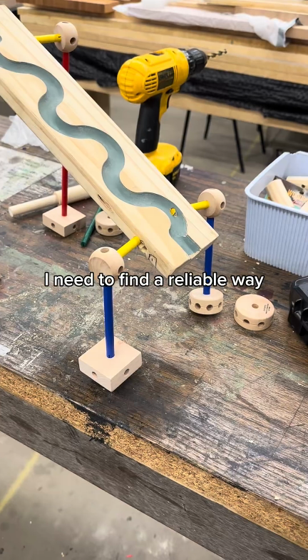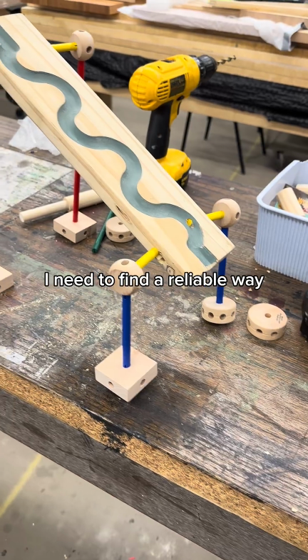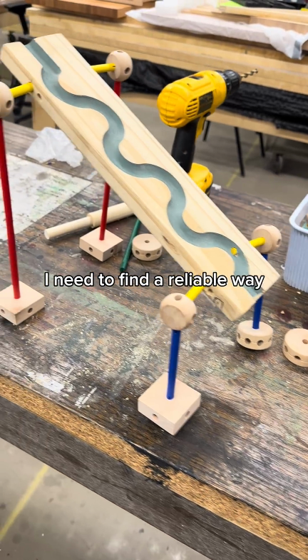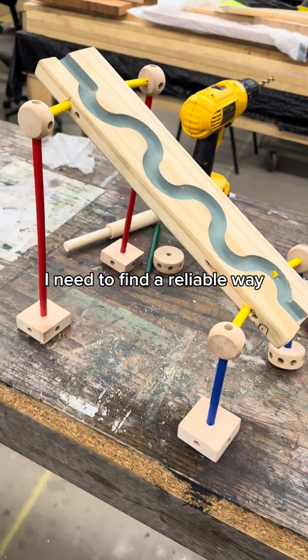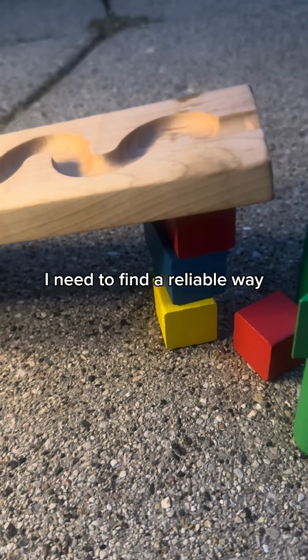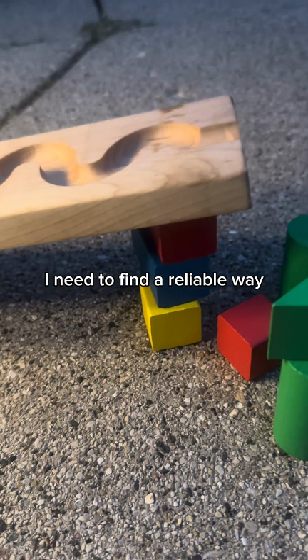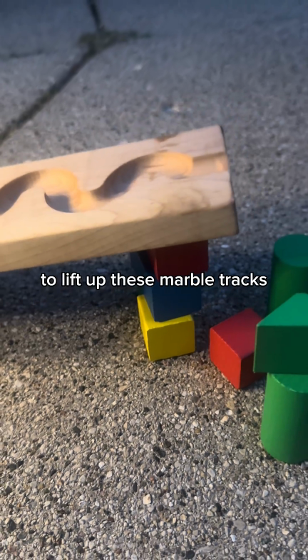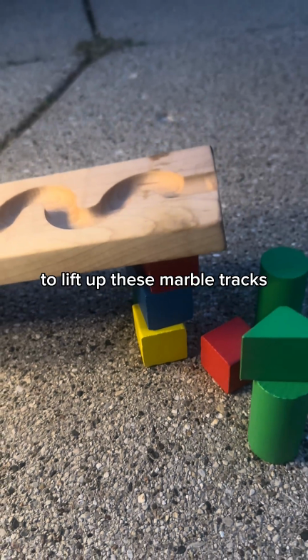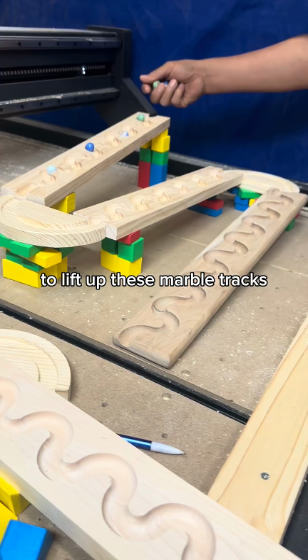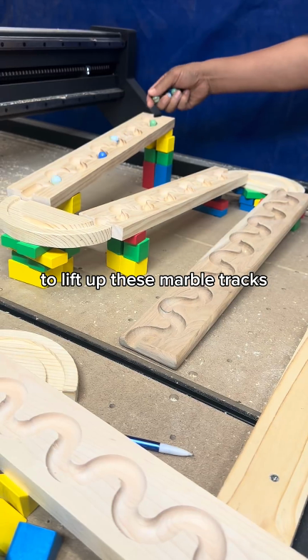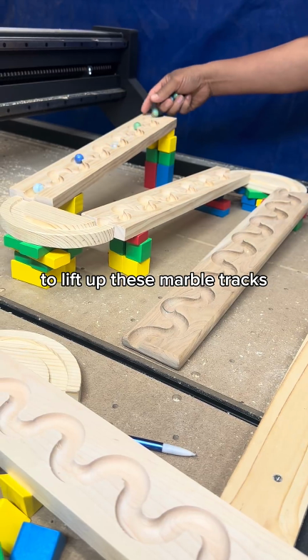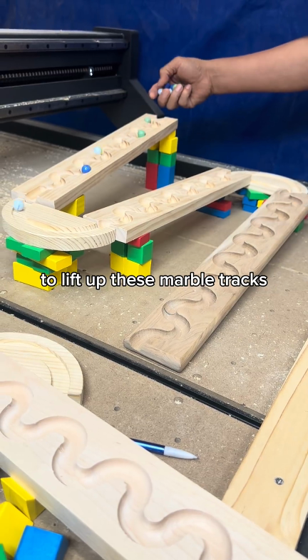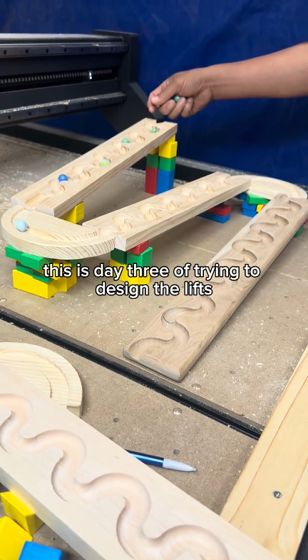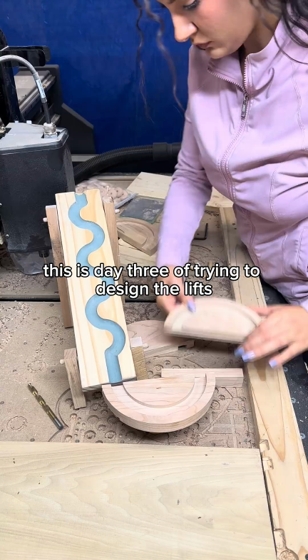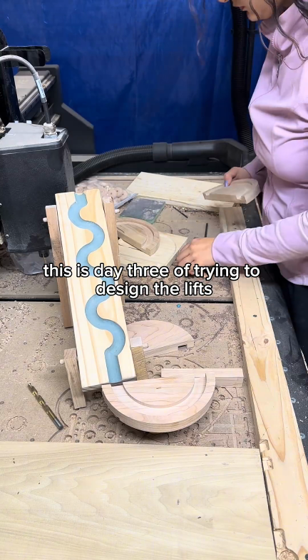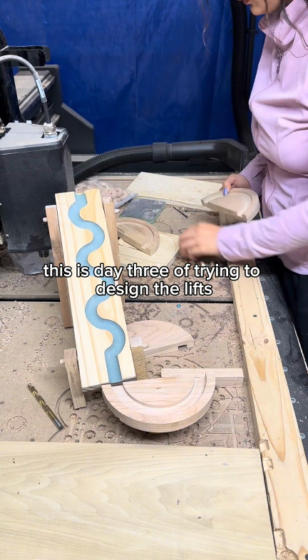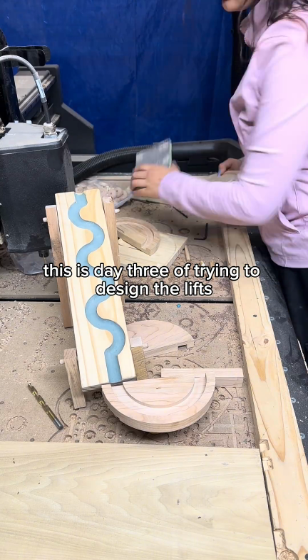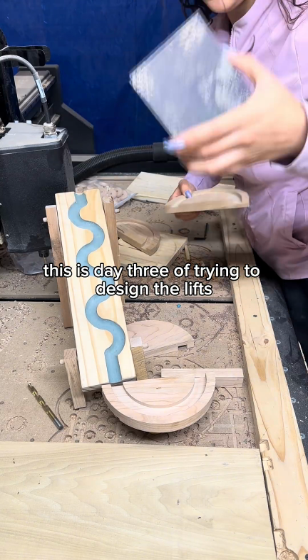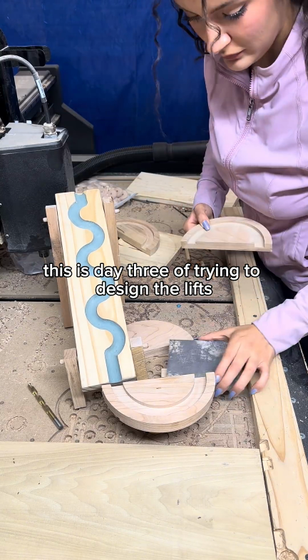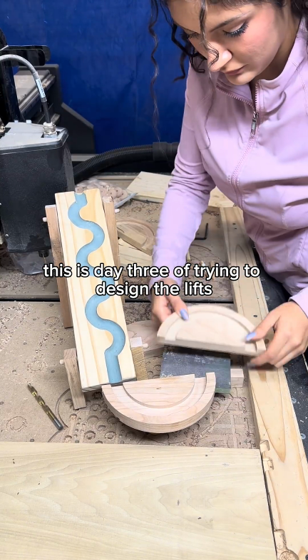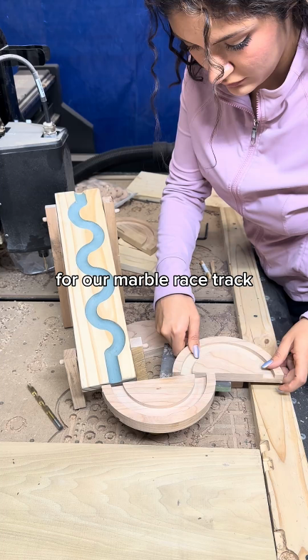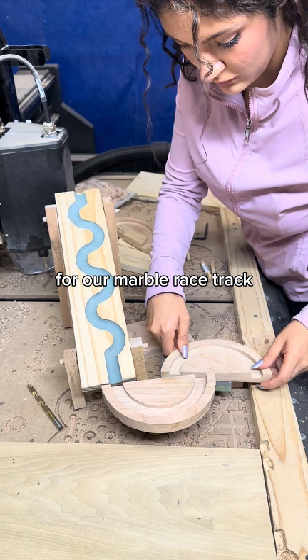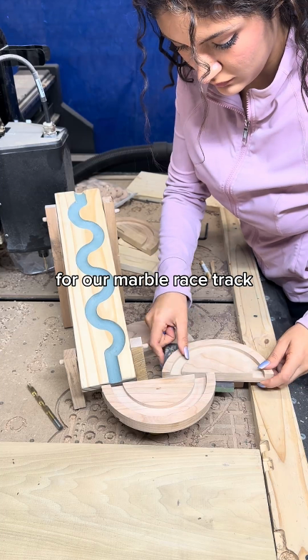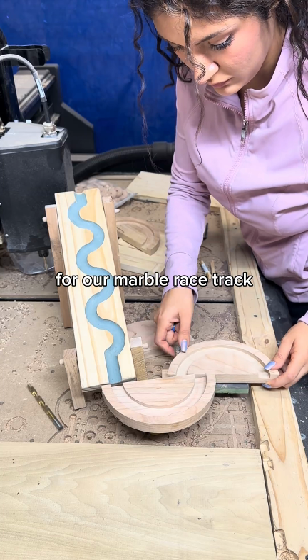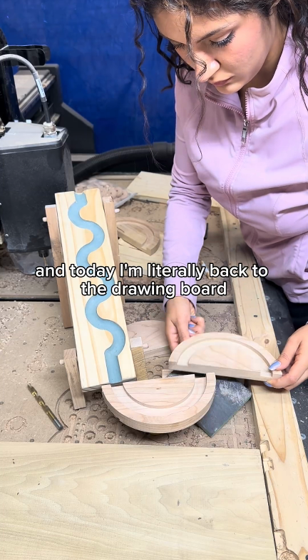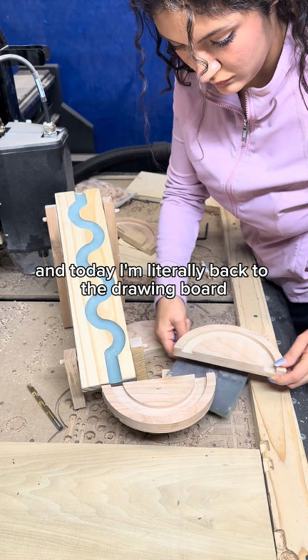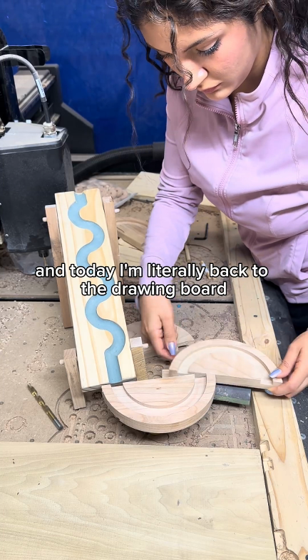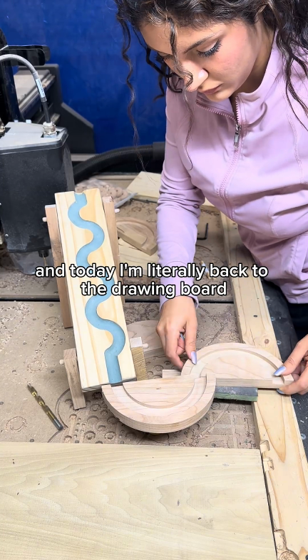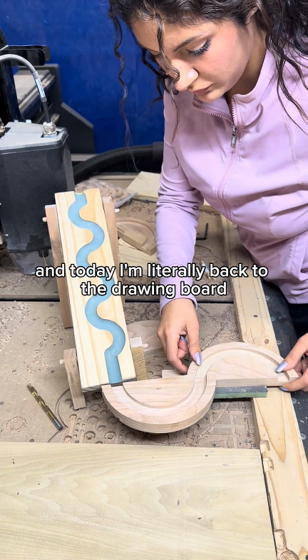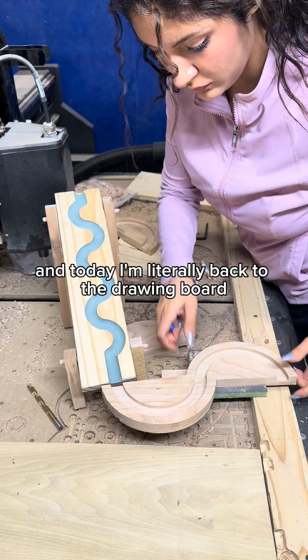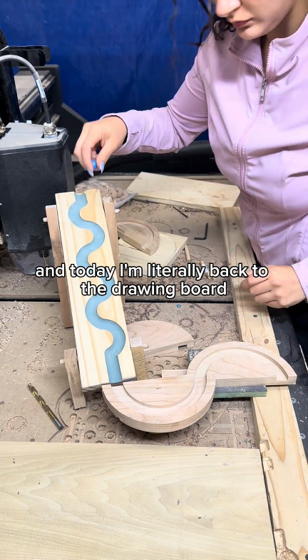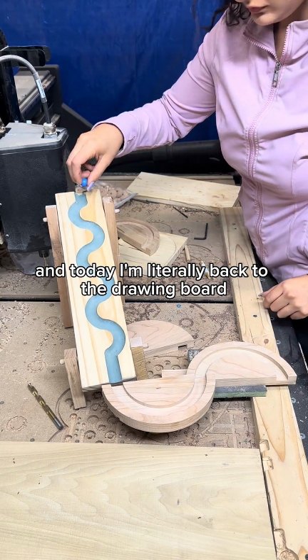I need to find a reliable way to lift up these marble tracks. This is day three of trying to design the lifts for our marble racetrack, and today I'm literally back to the drawing board.